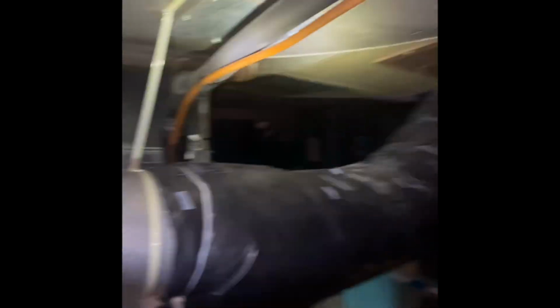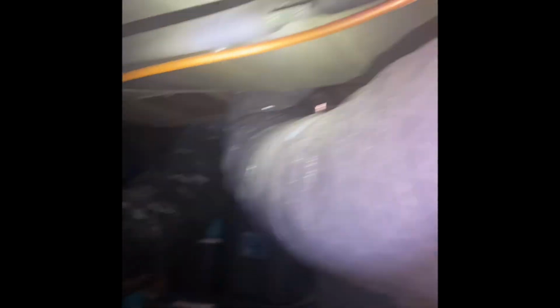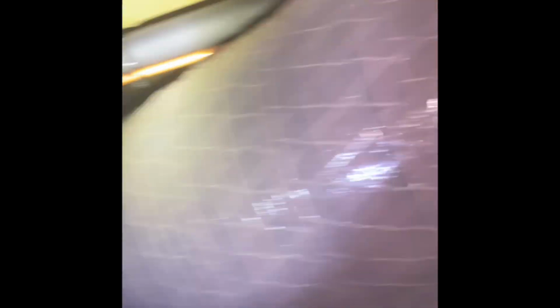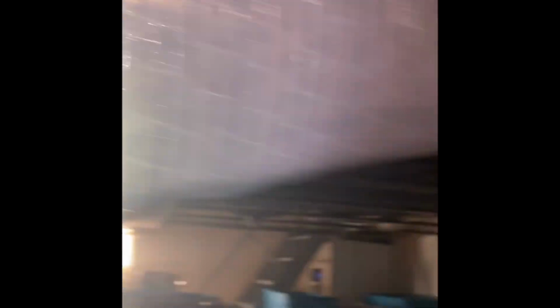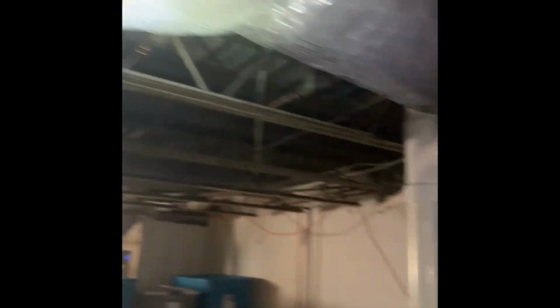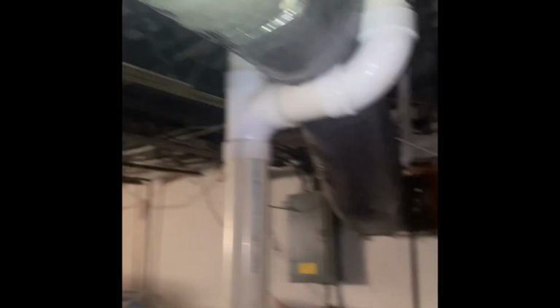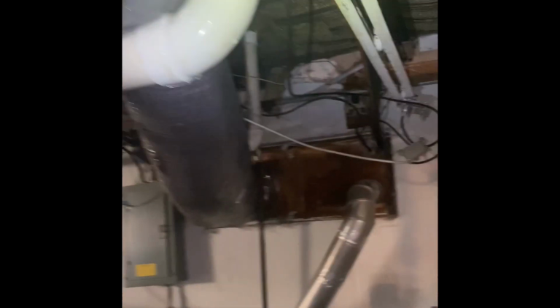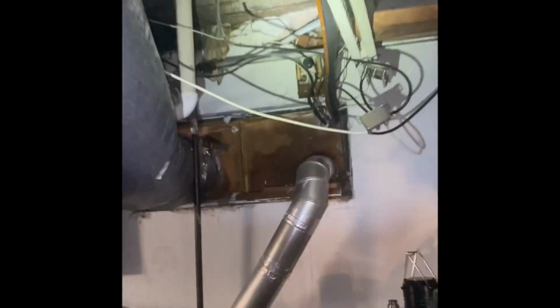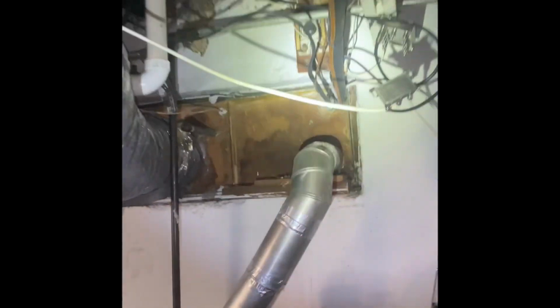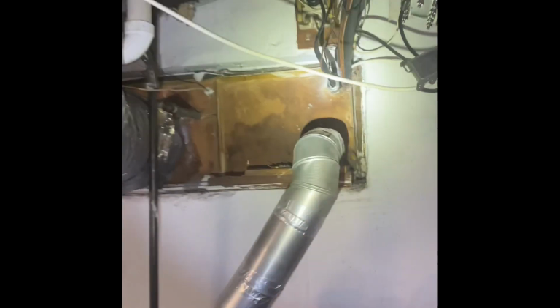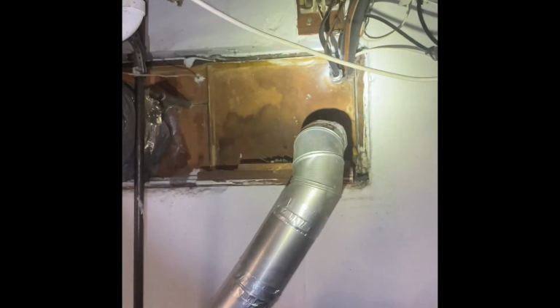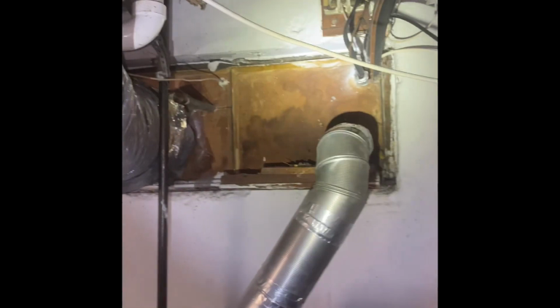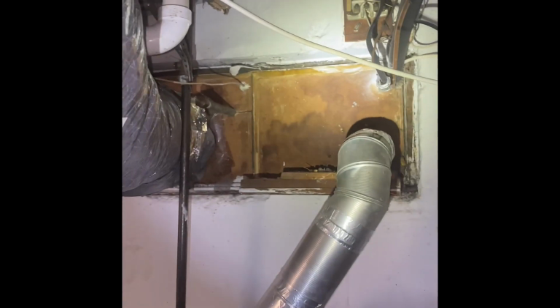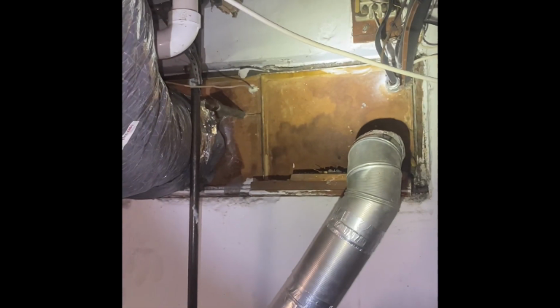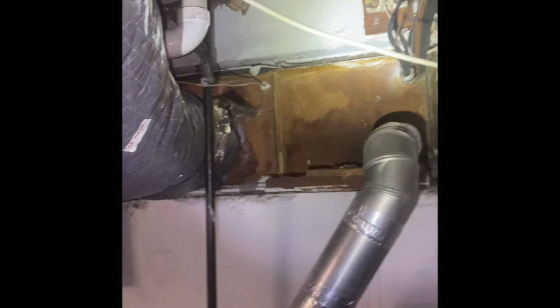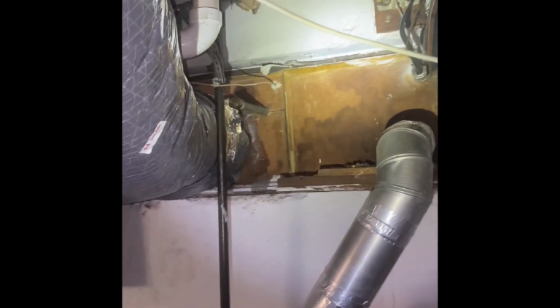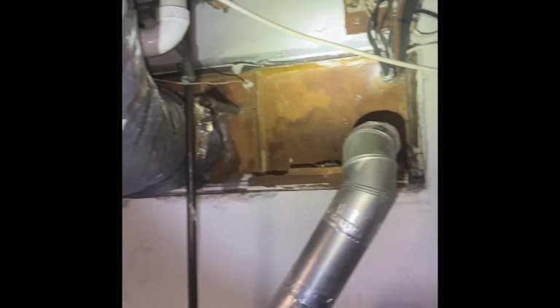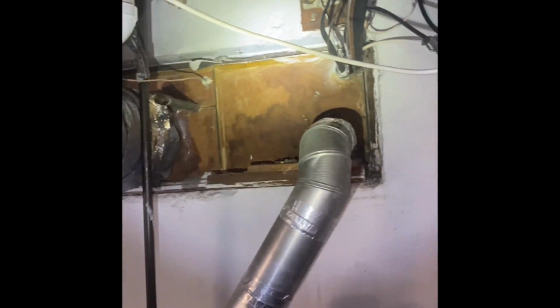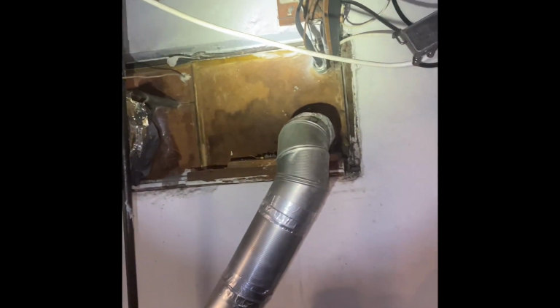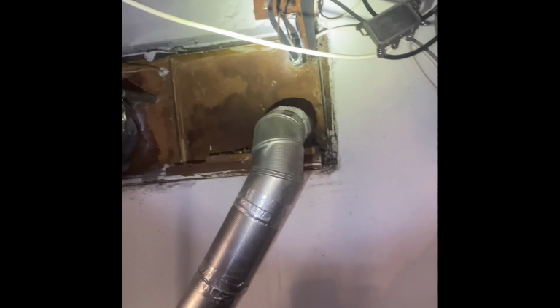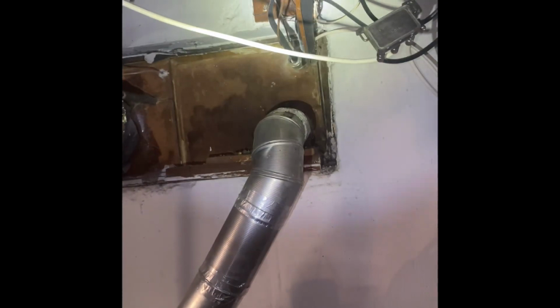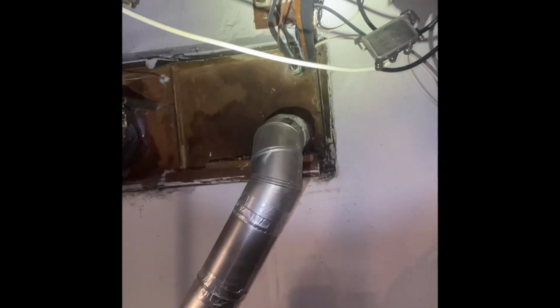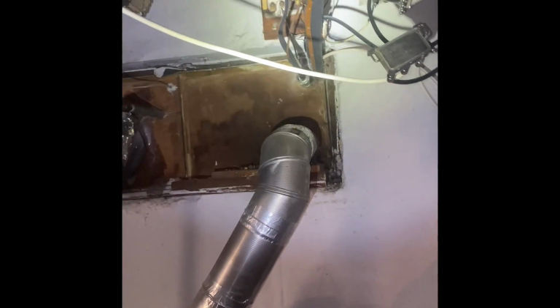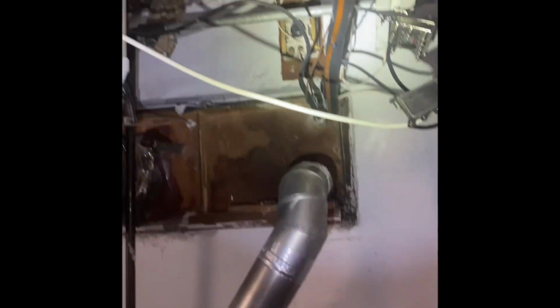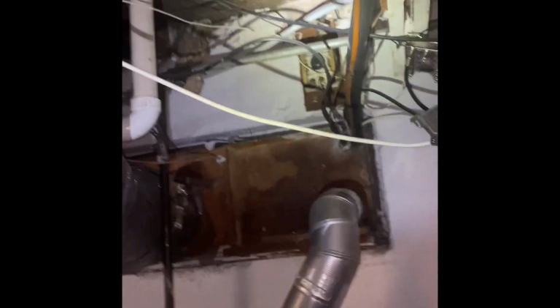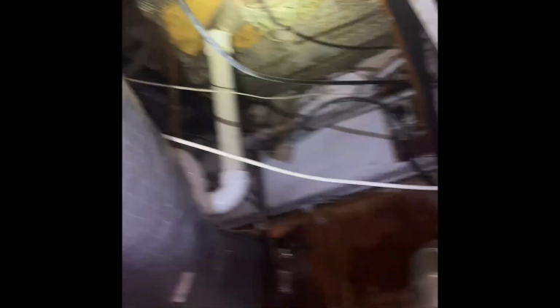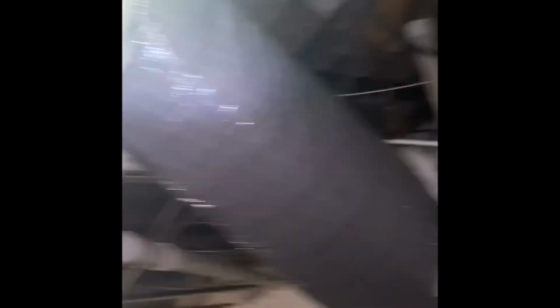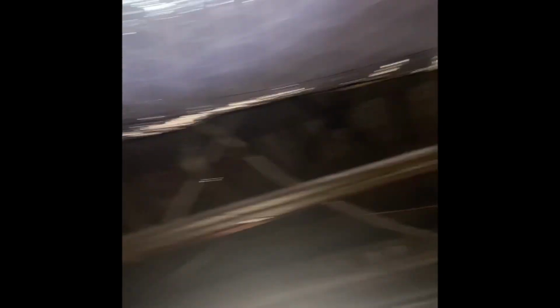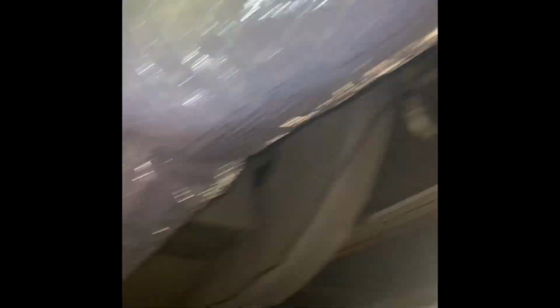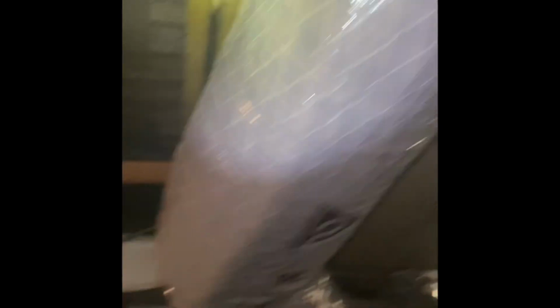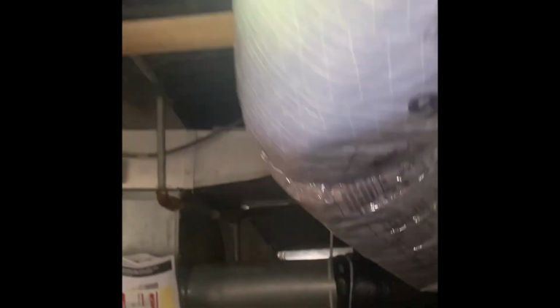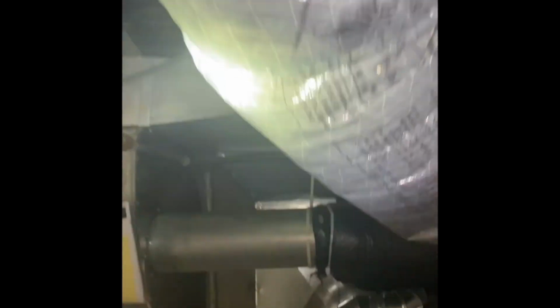The refrigerant lines run across the ceiling to the outside right here — actually, that goes underneath, probably a bit of crawl space, and then goes to the outside. So we'll just flush and pressure test the refrigerant lines out and we'll get everything outside re-insulated.